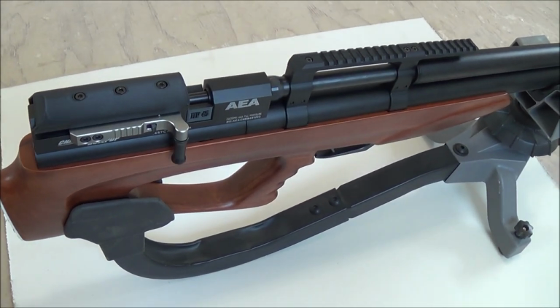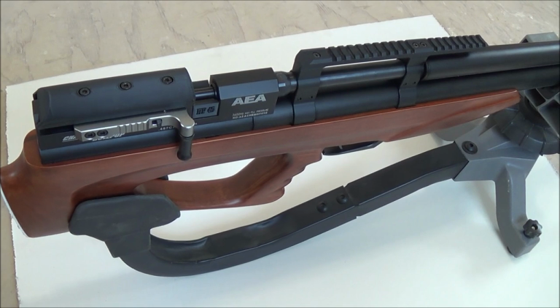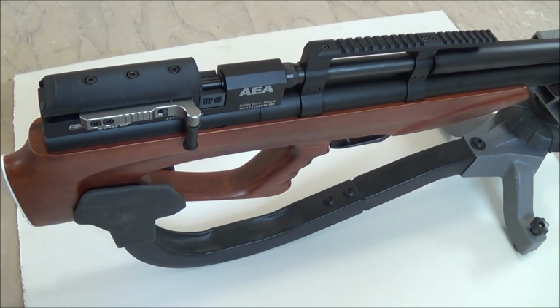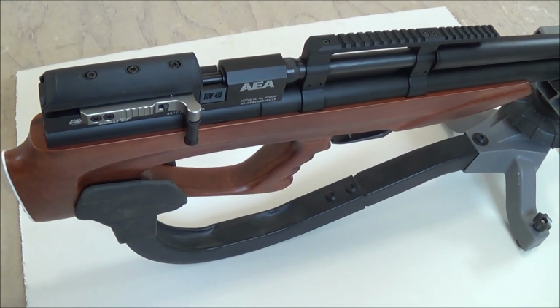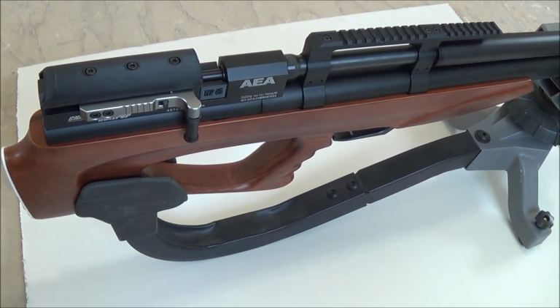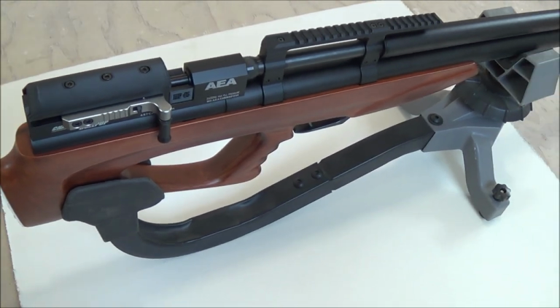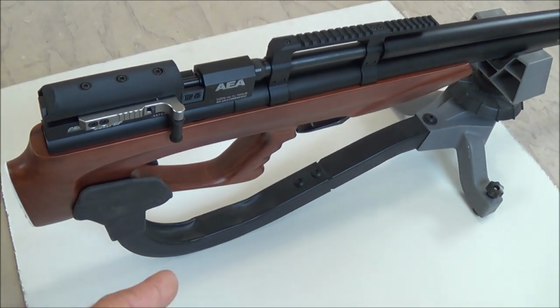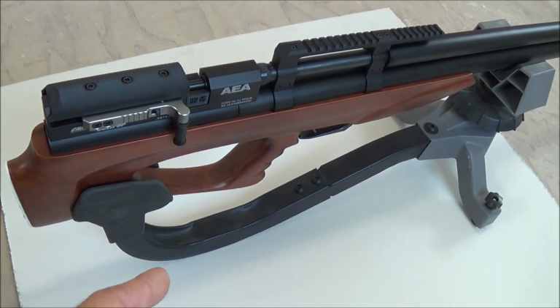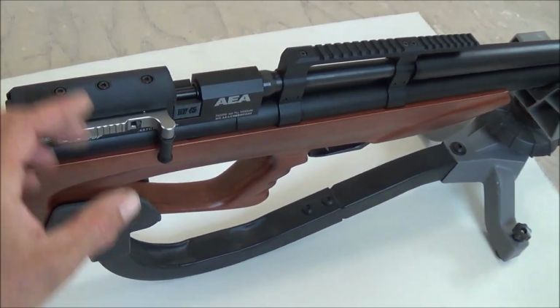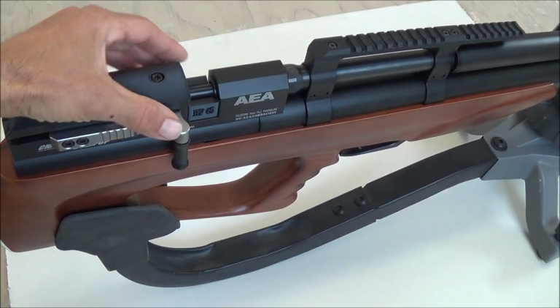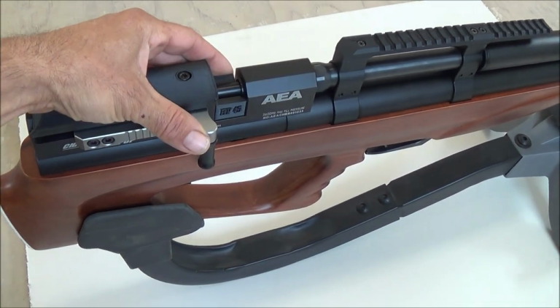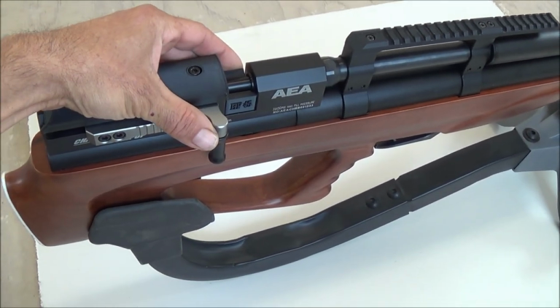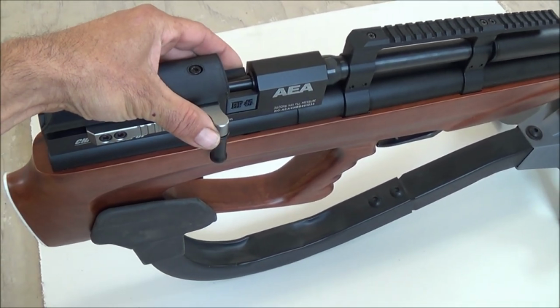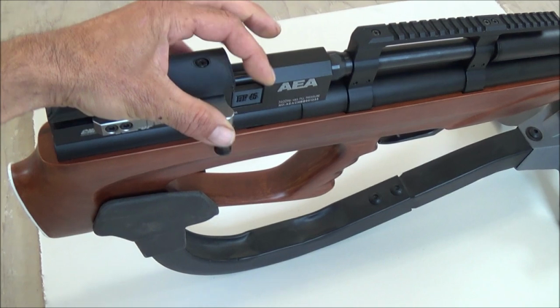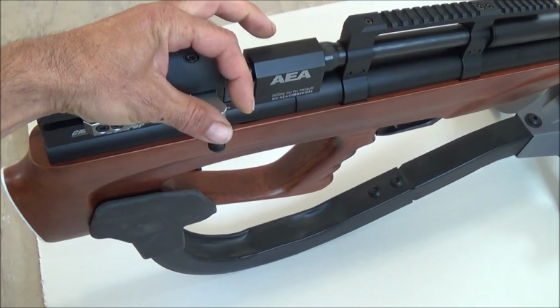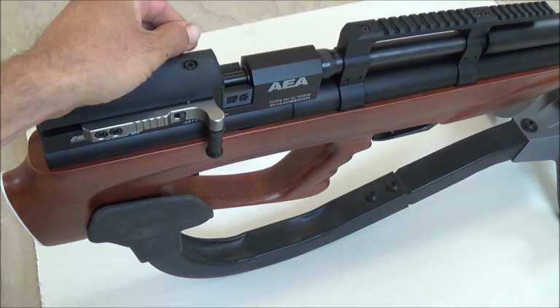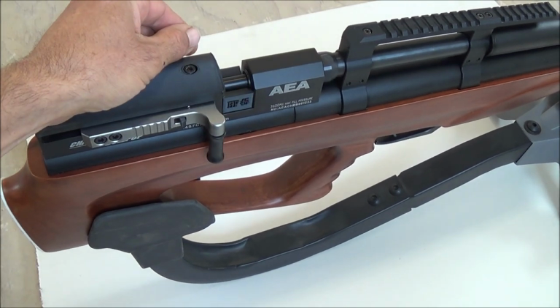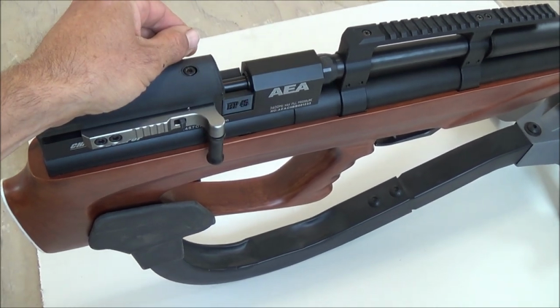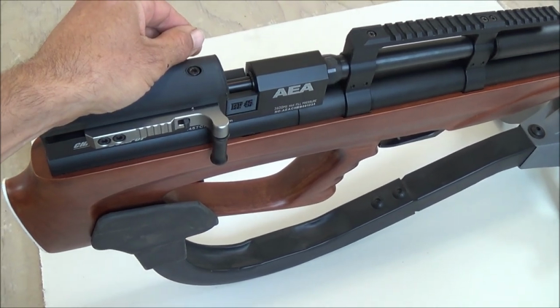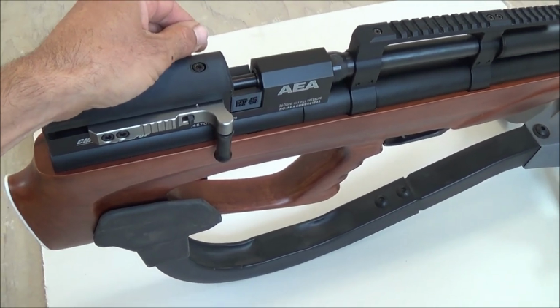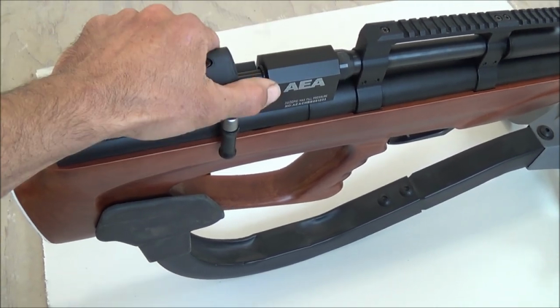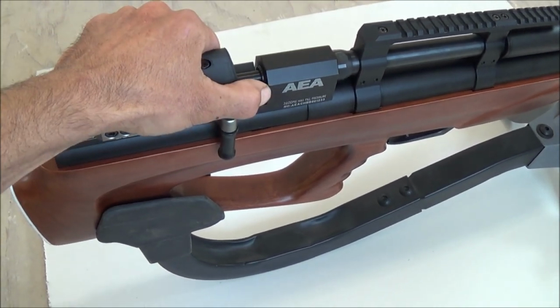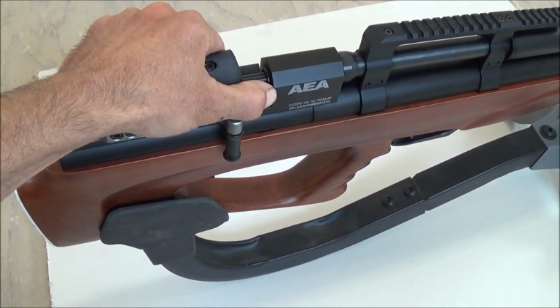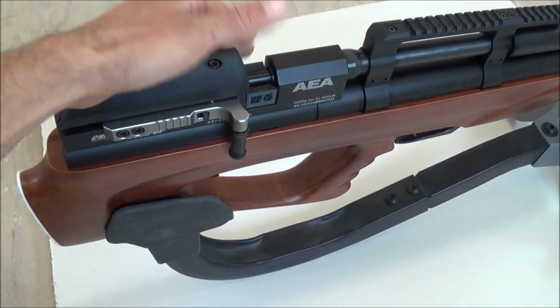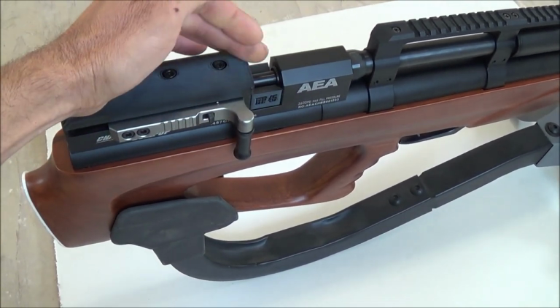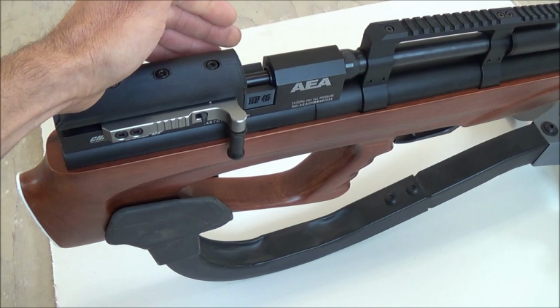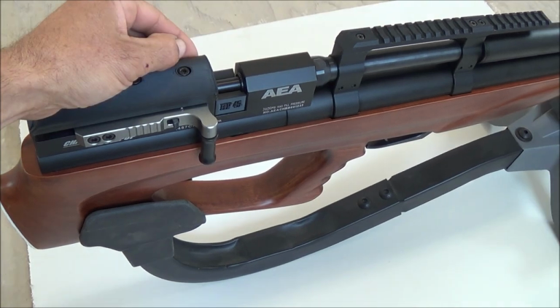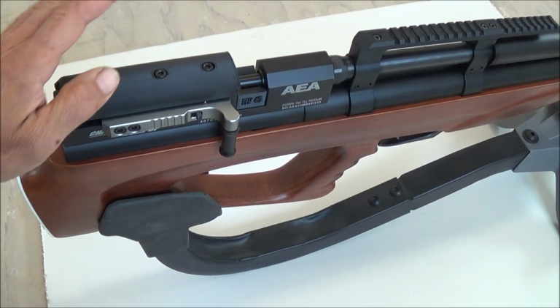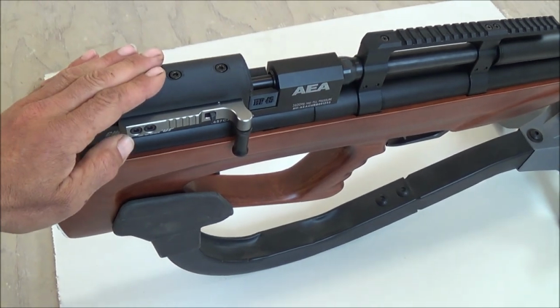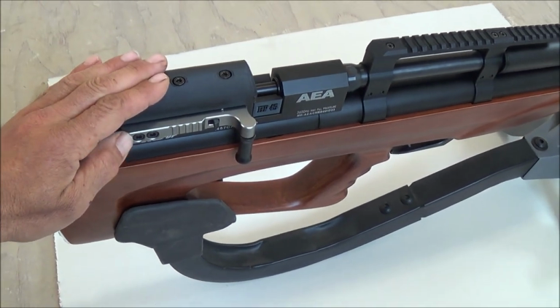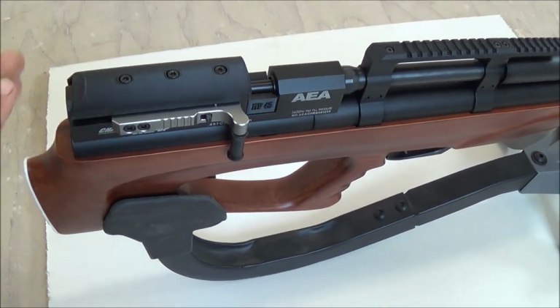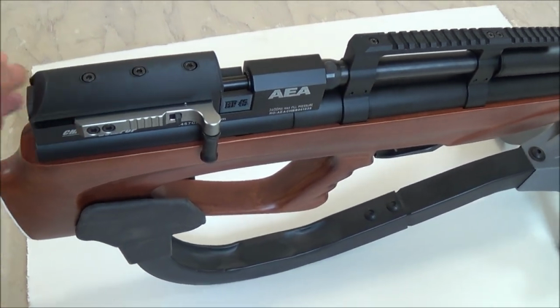When you order one of these rifle models from Big Bore Air Guns, you can pull out your standard rotary clip — which kind of limits the length and weight of the bullets you can fire — throw in the single shot tray, and you can load it from either direction.